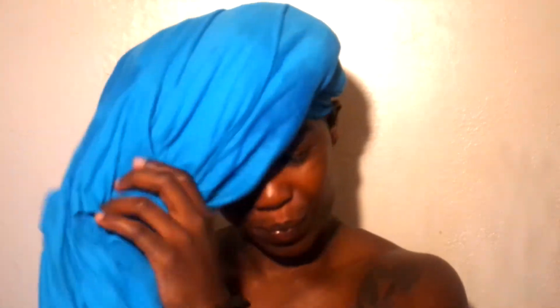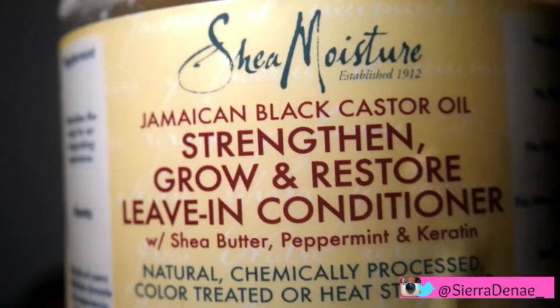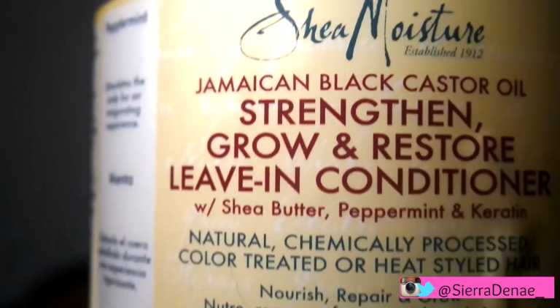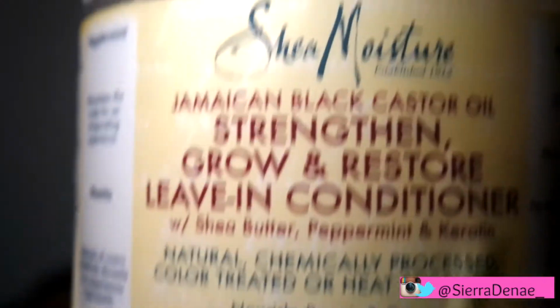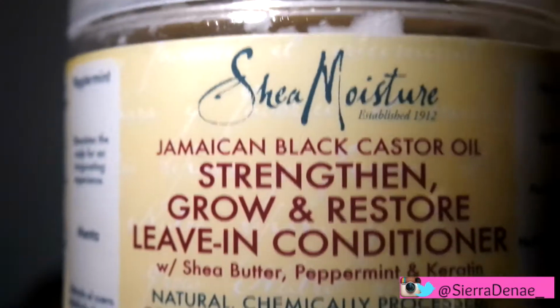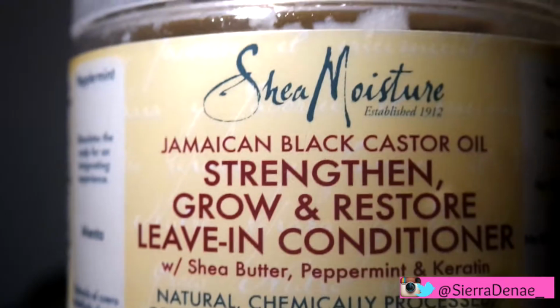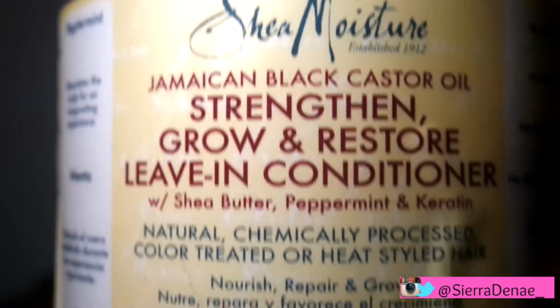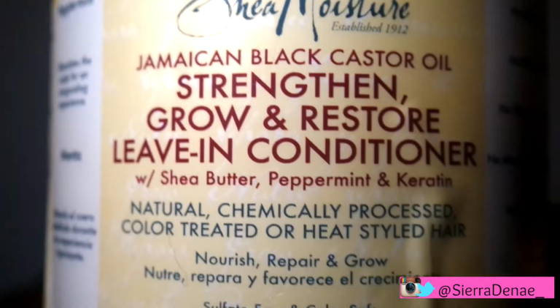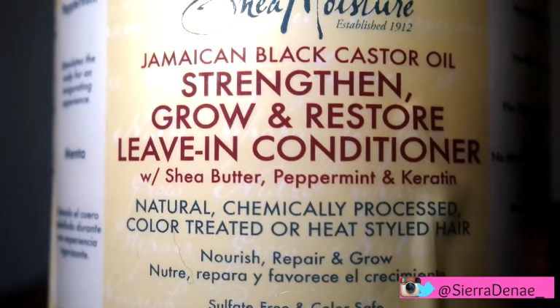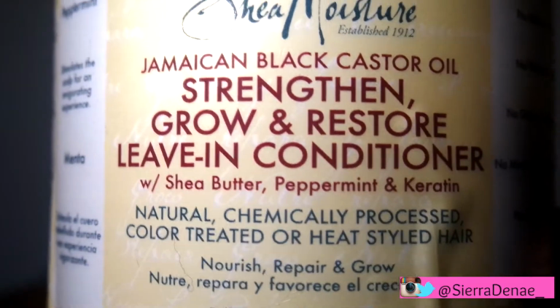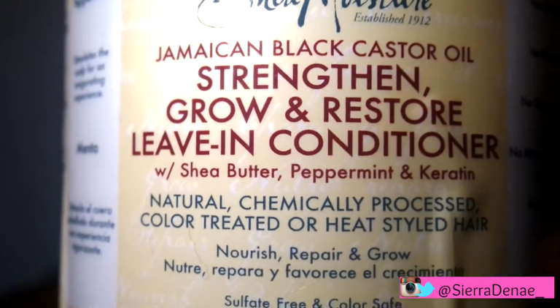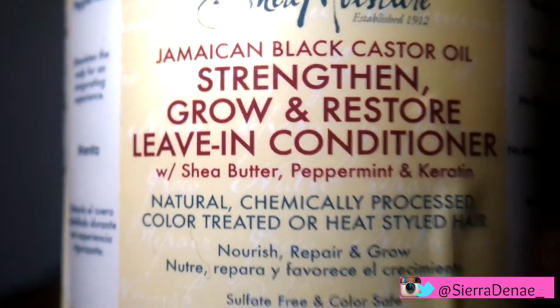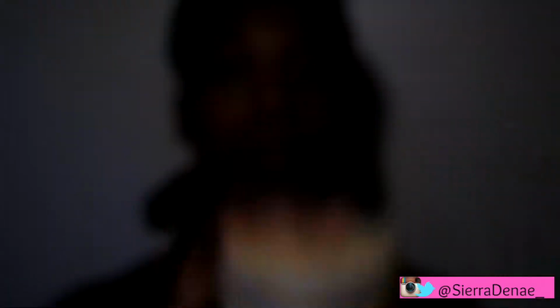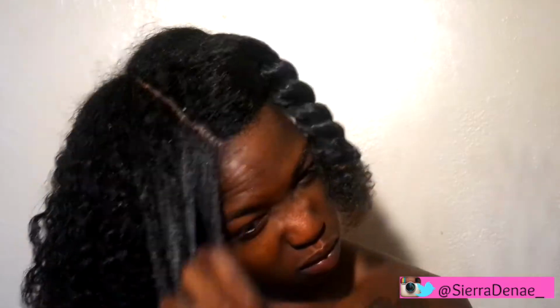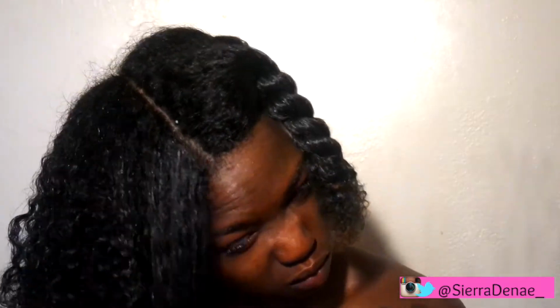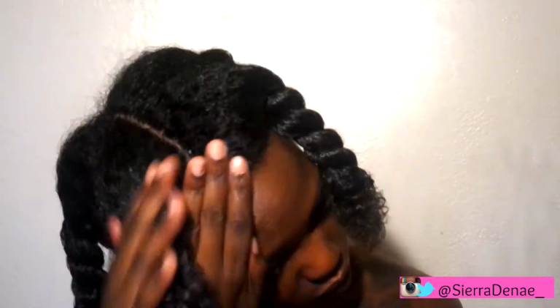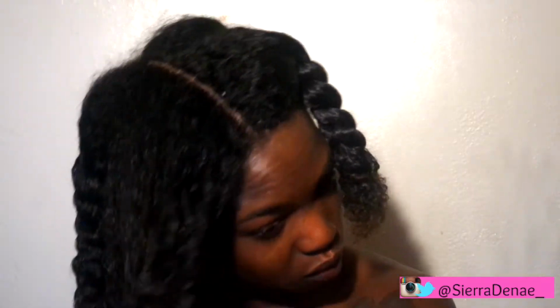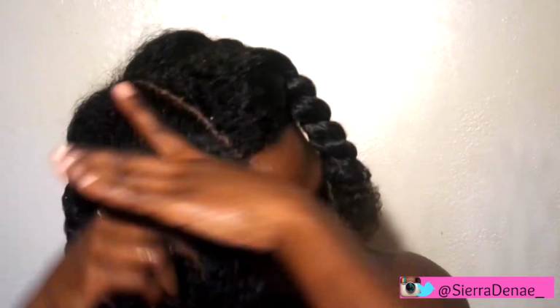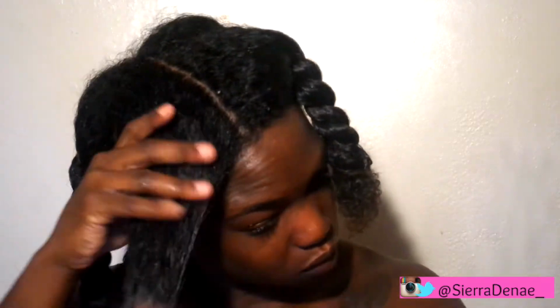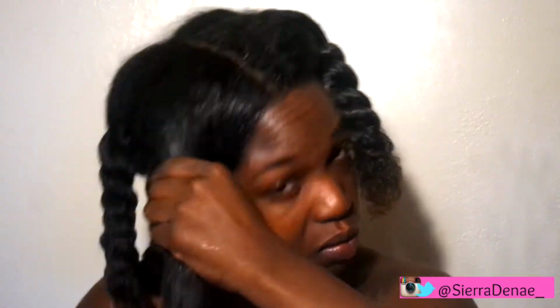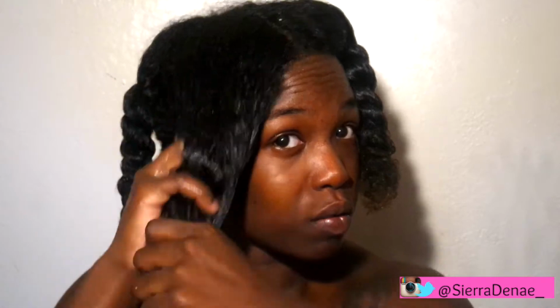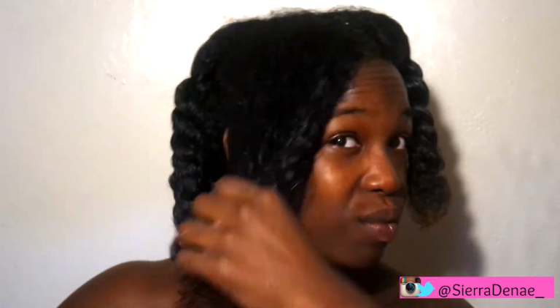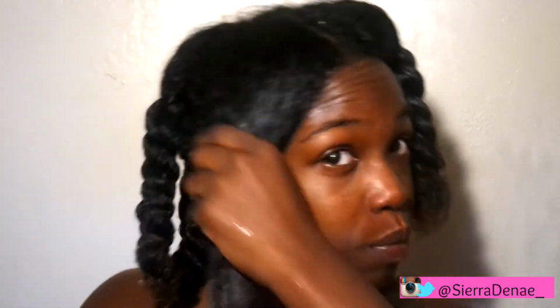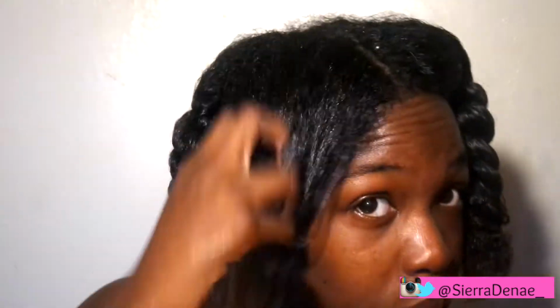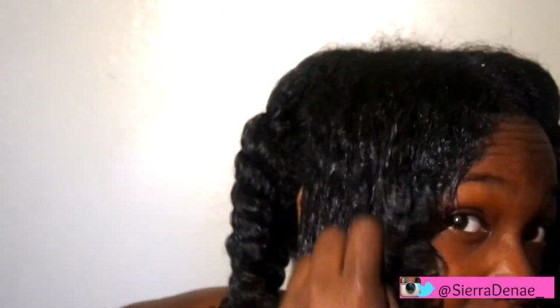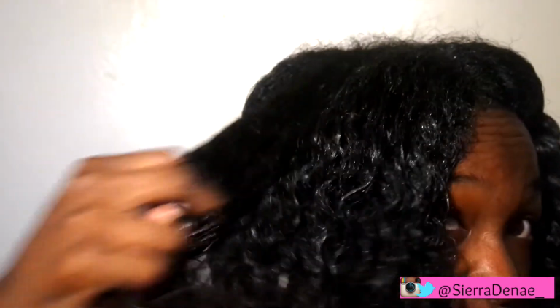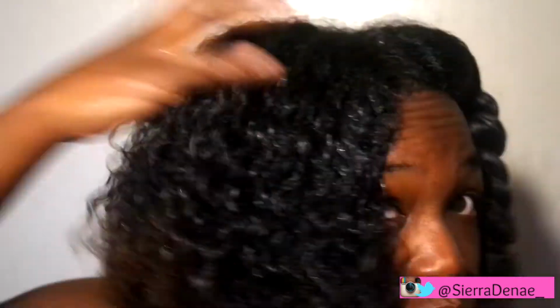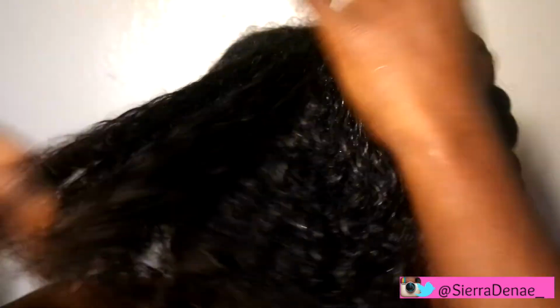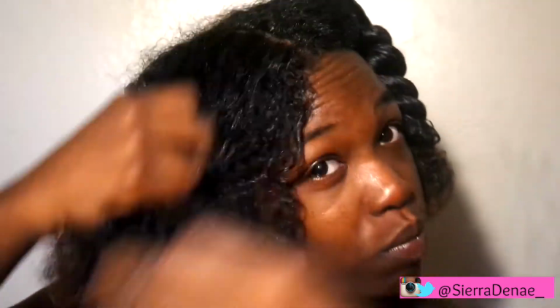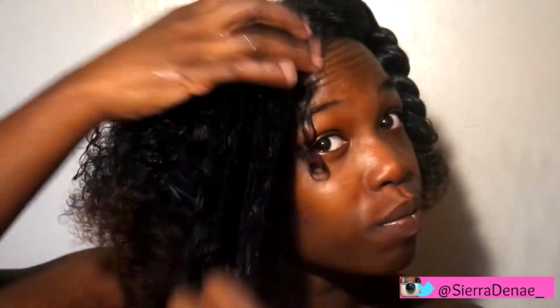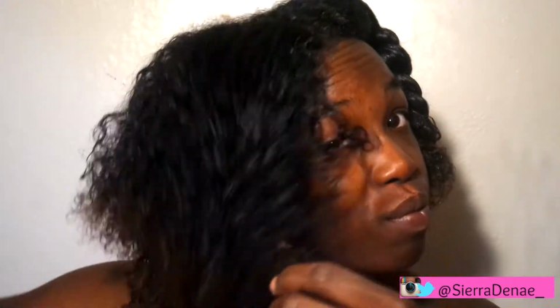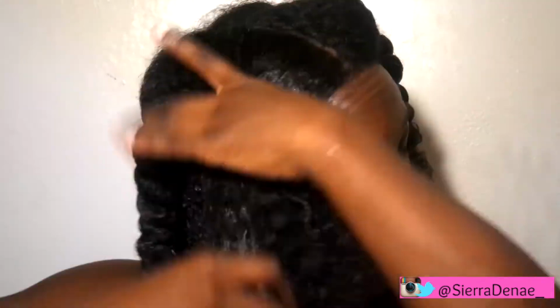Now I went ahead and towel dried my hair, and I'm applying the Jamaican Black Castor Oil Leave-In Conditioner to my sections. It's my favorite leave-in conditioner, by the way.